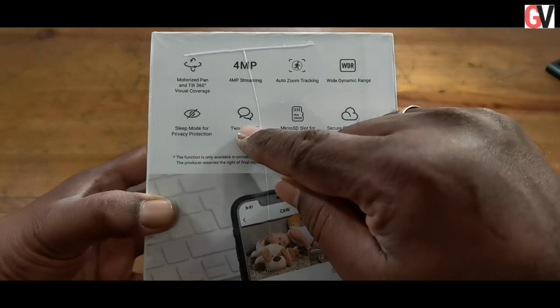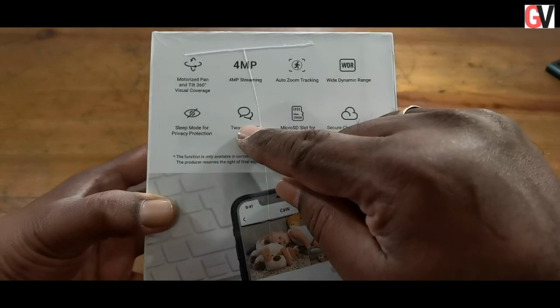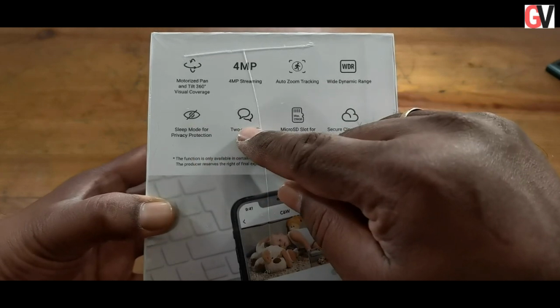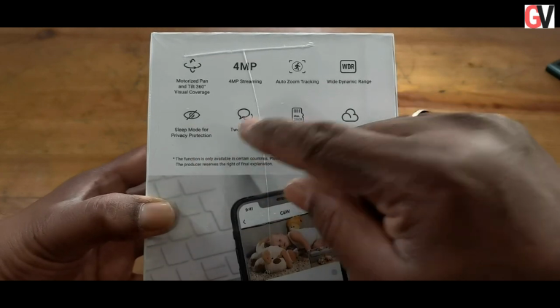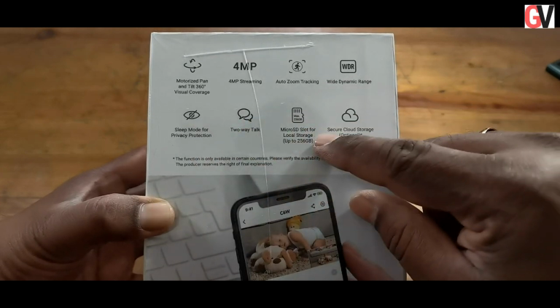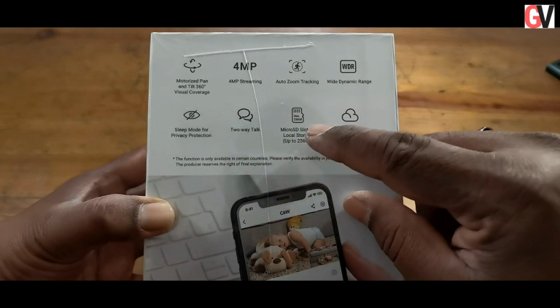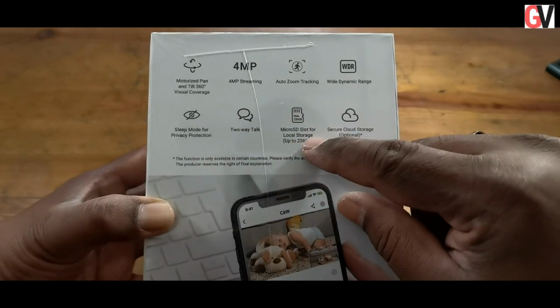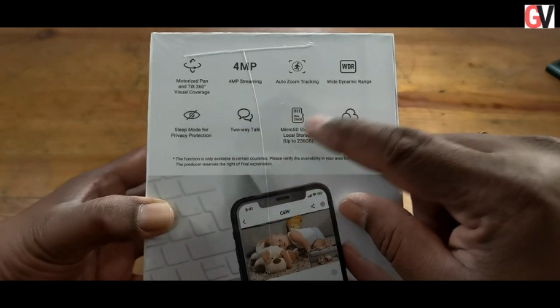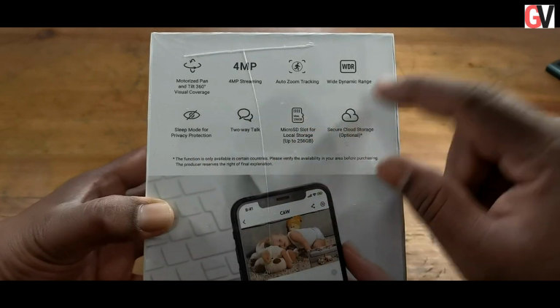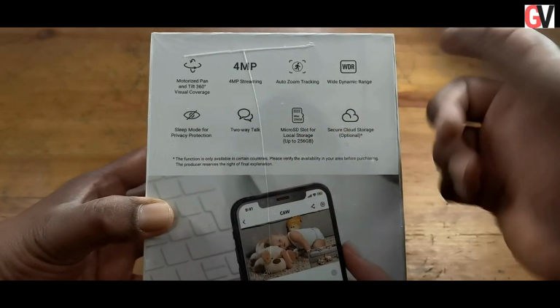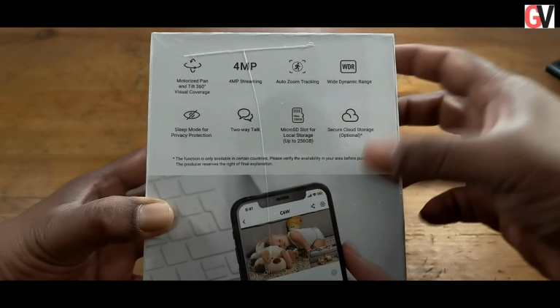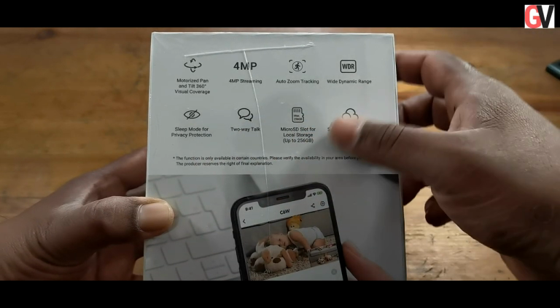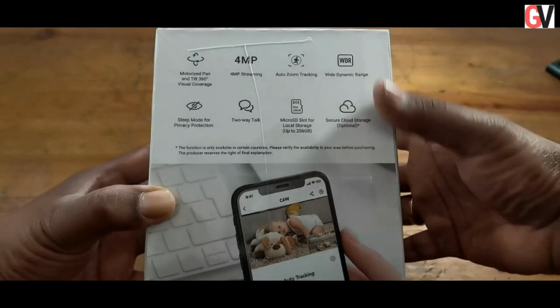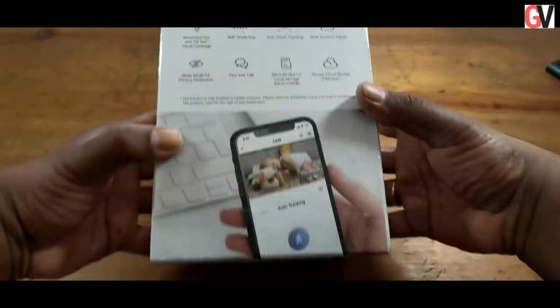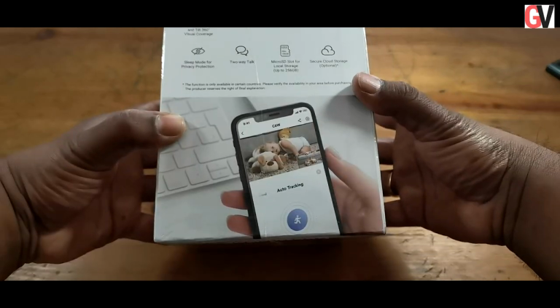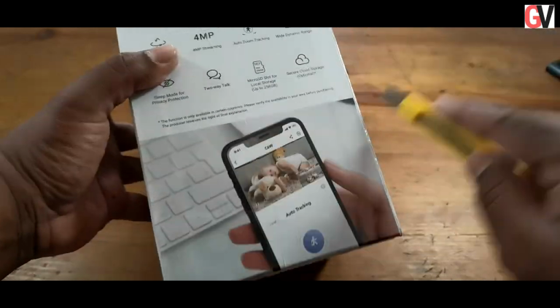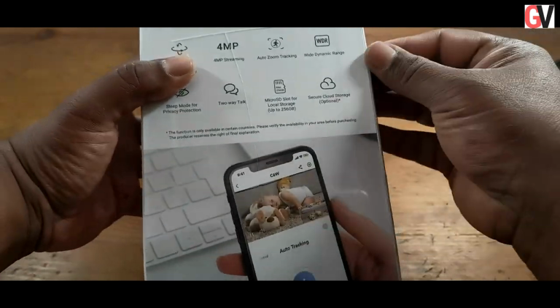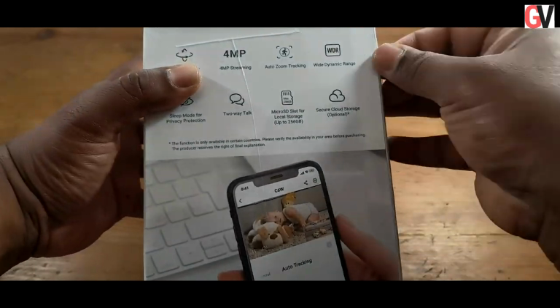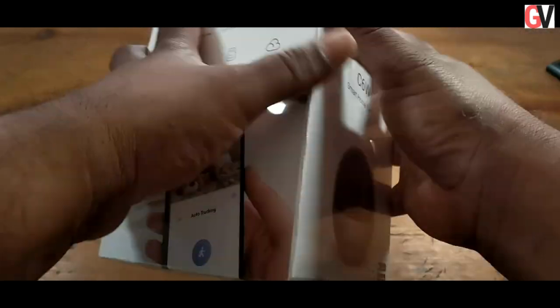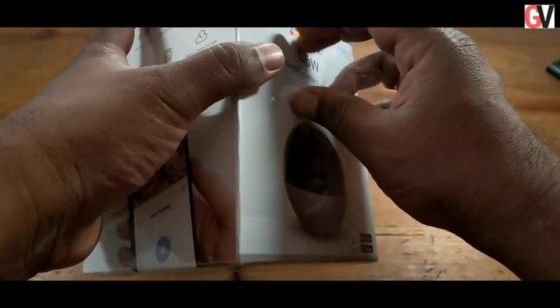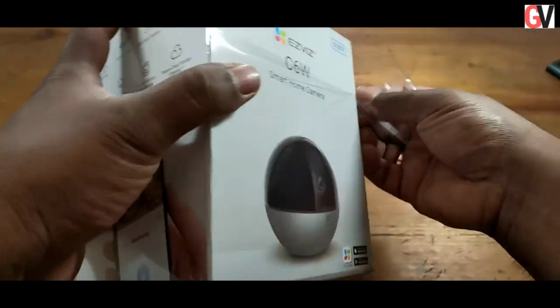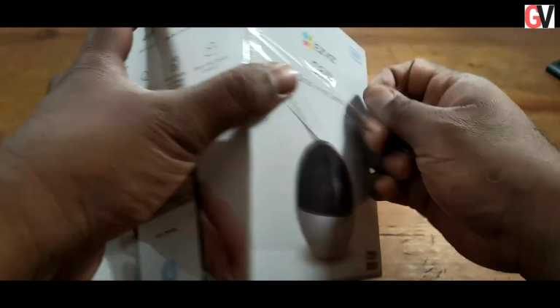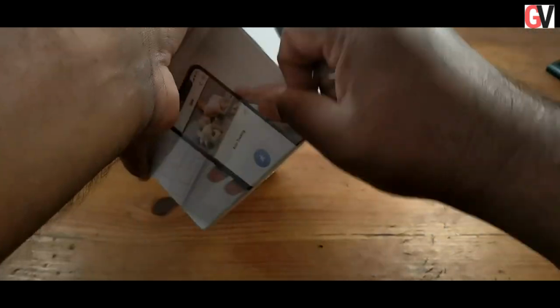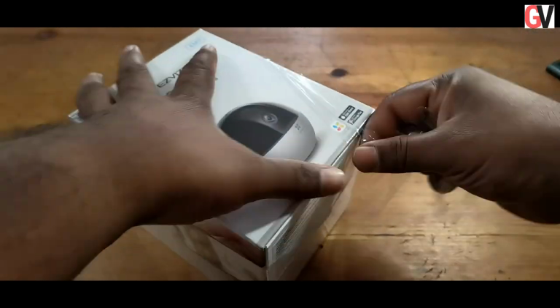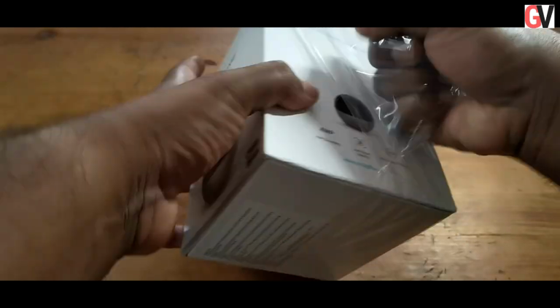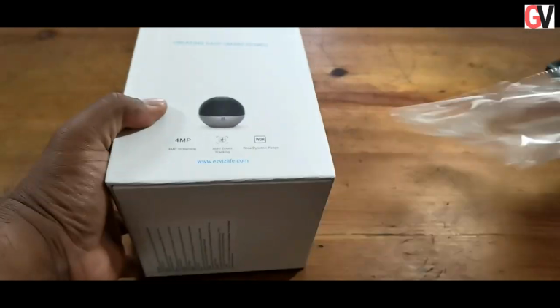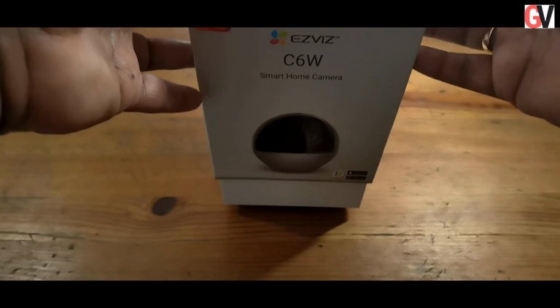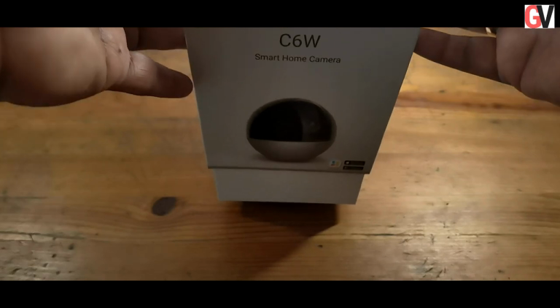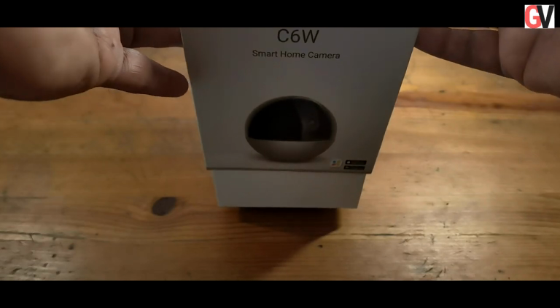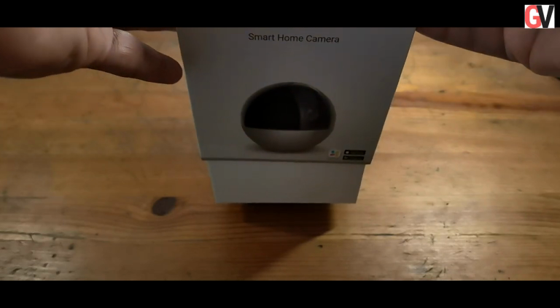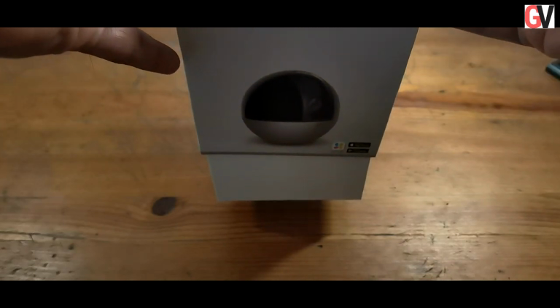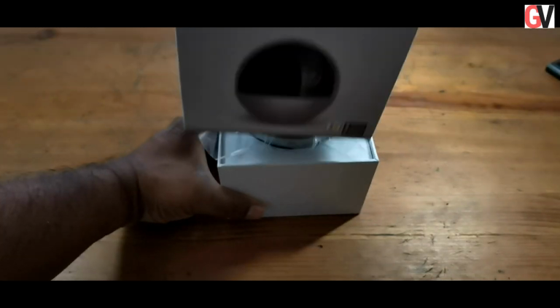You also get infrared night vision up to 10 meters, a privacy shutter, and a two-way talk option. Let's quickly open up the box and see what's inside.